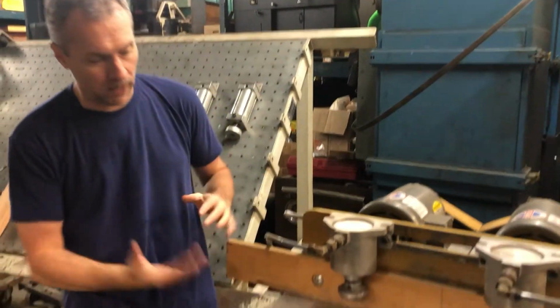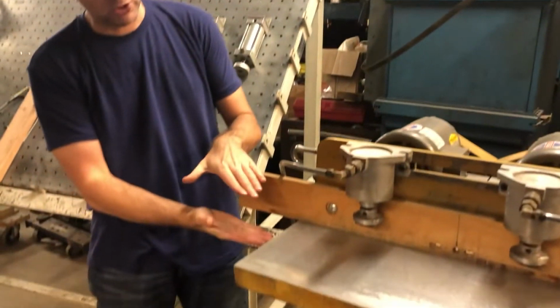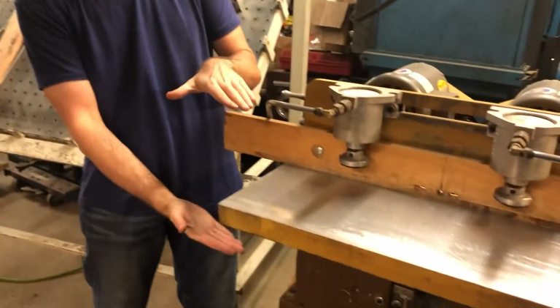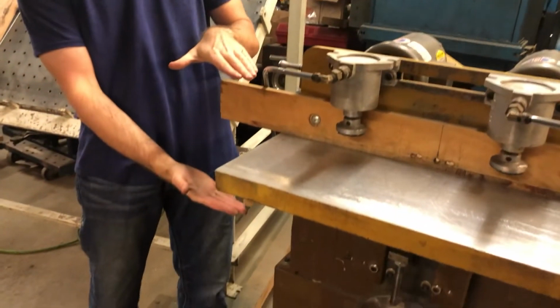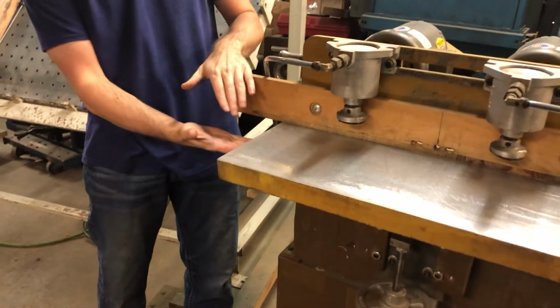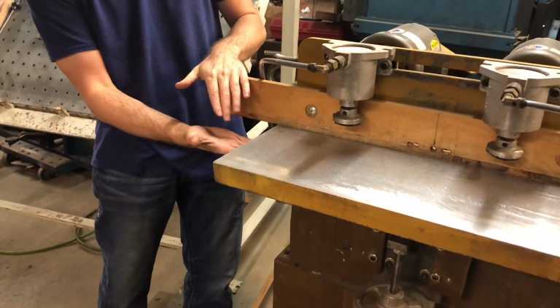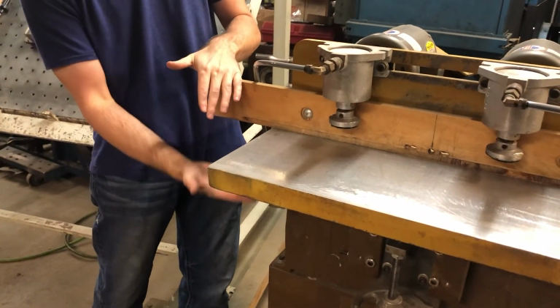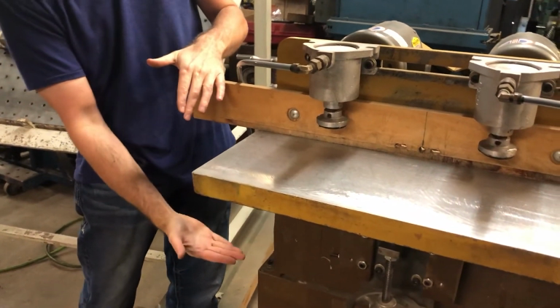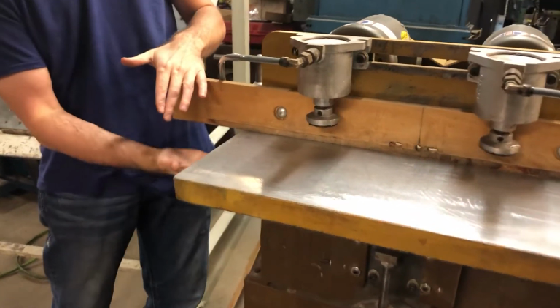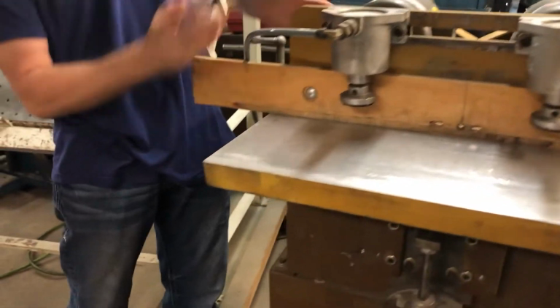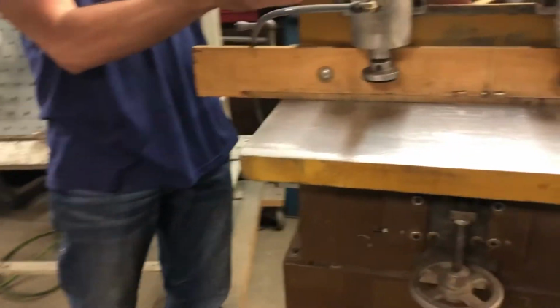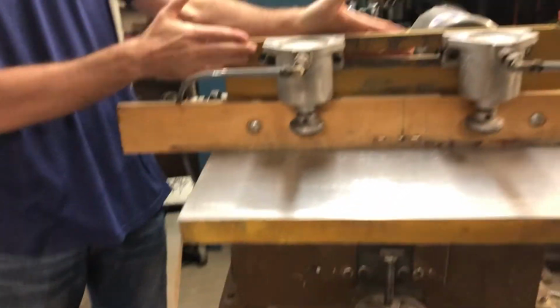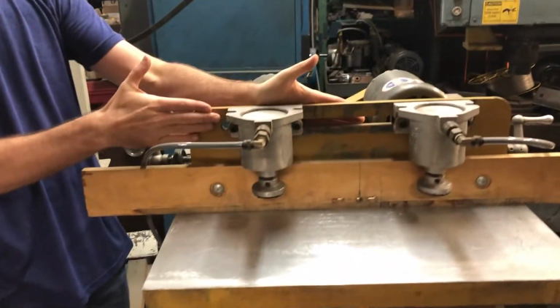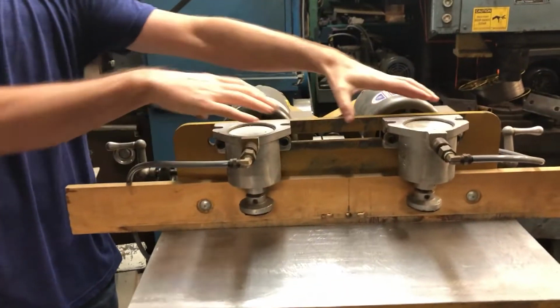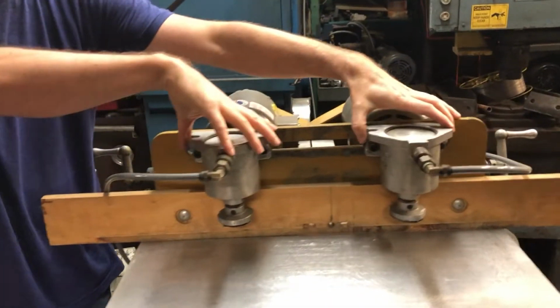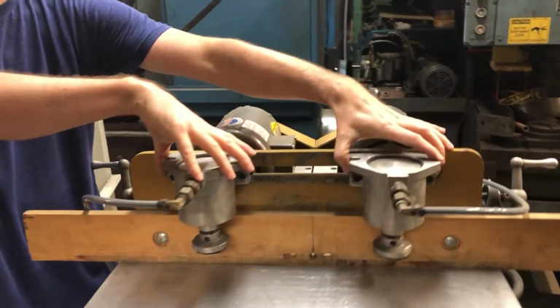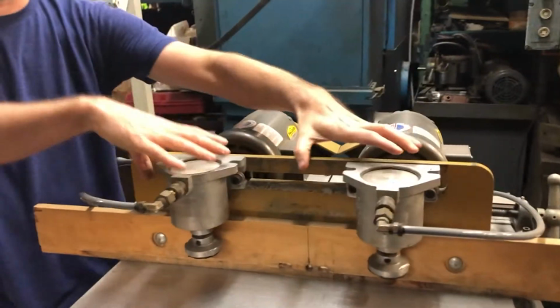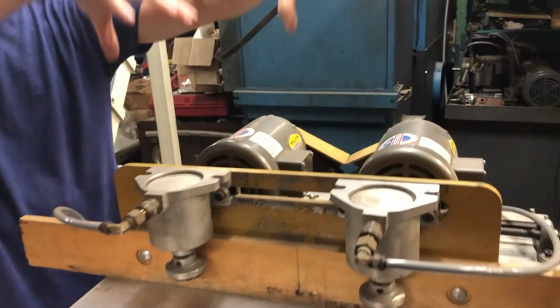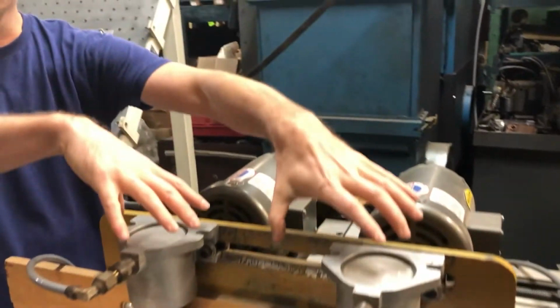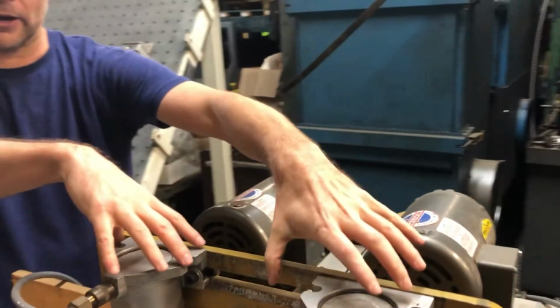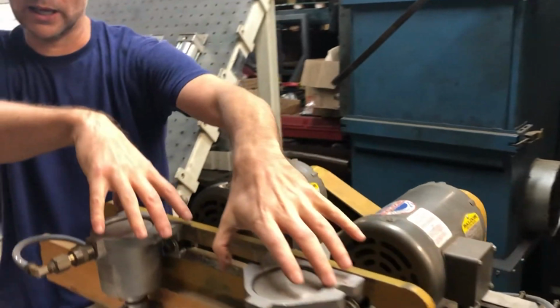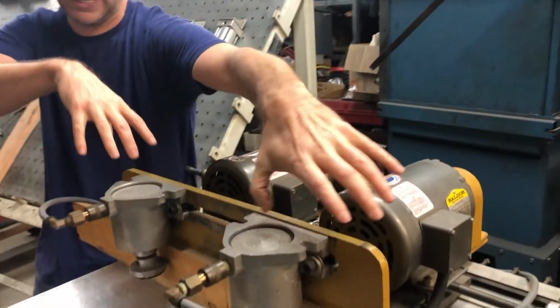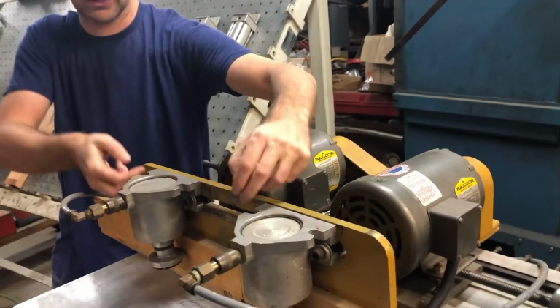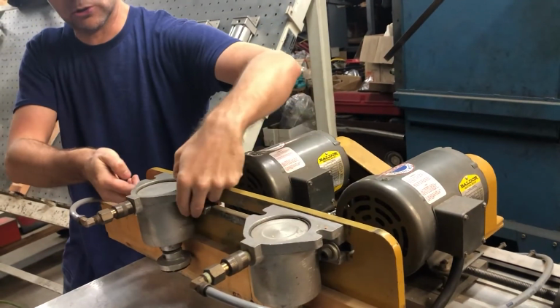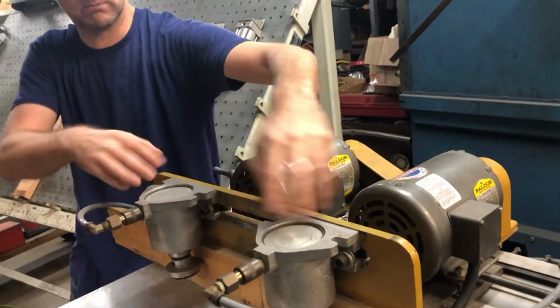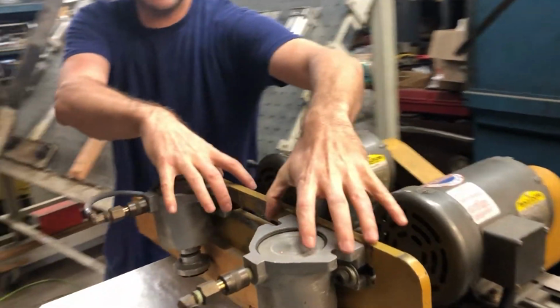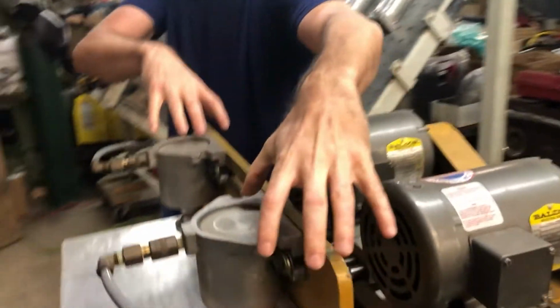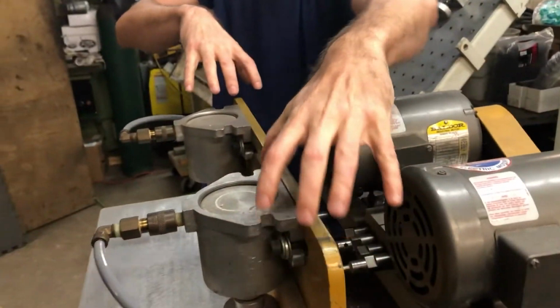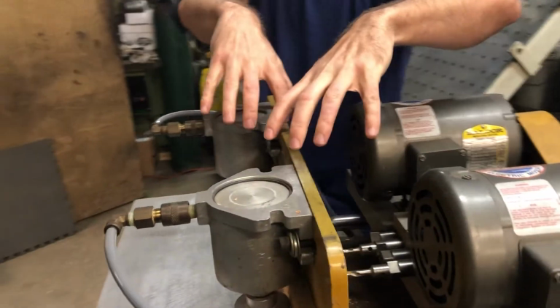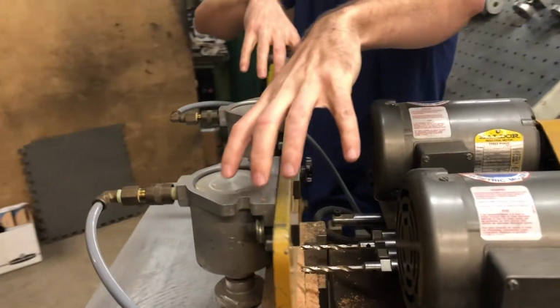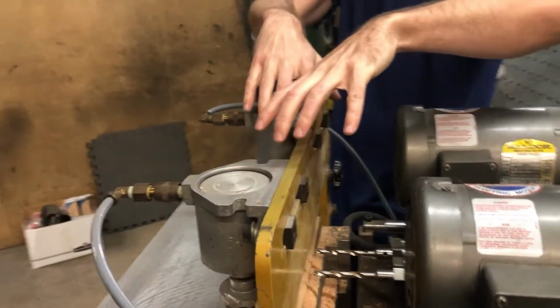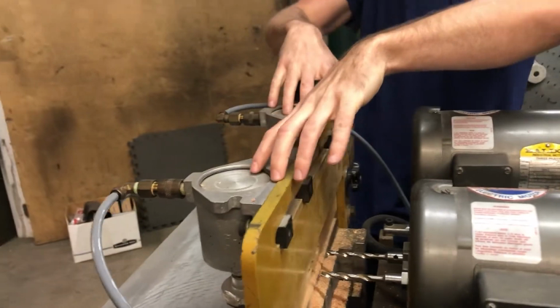You can do different thicknesses of material. This table moves up and down, and the guard that the clamps are mounted on will move up and down. The clamps slide in and out on a slot when you loosen the bolts.